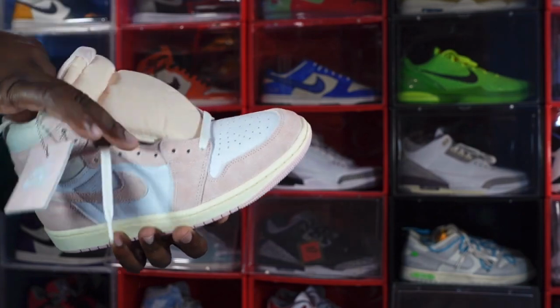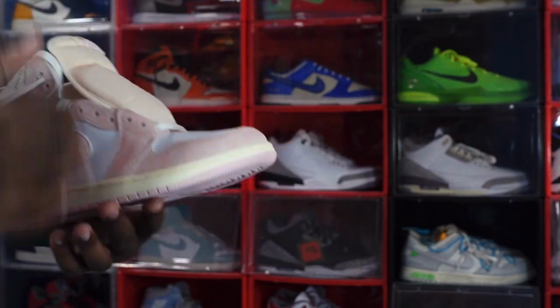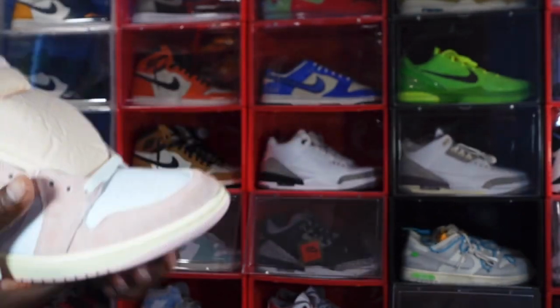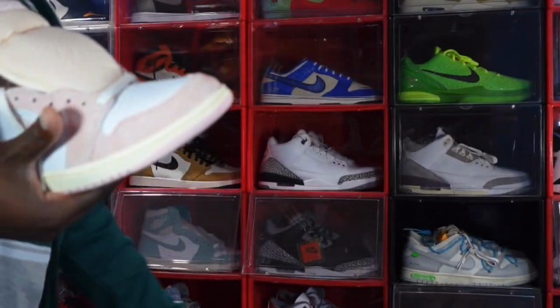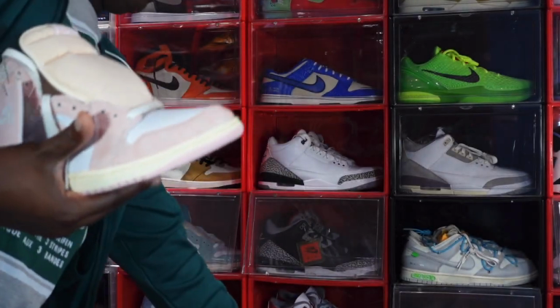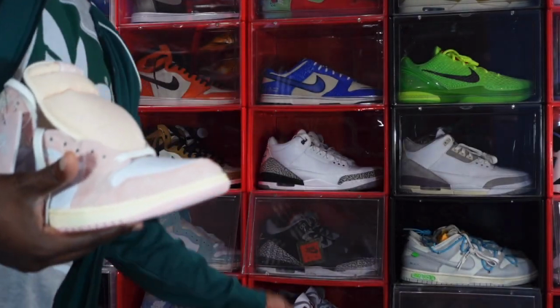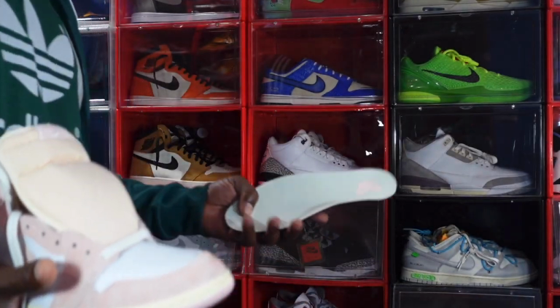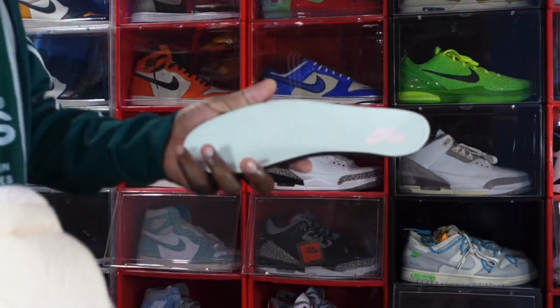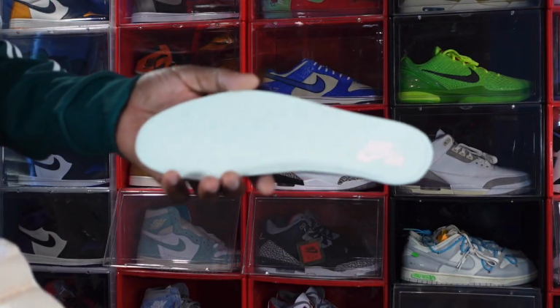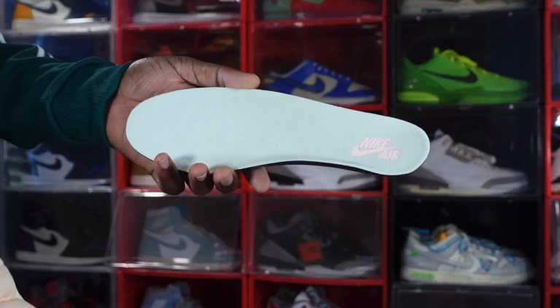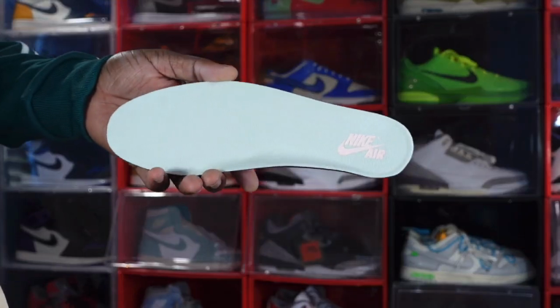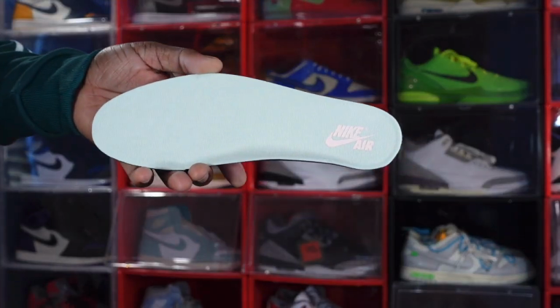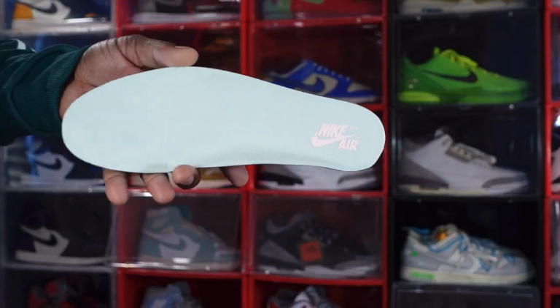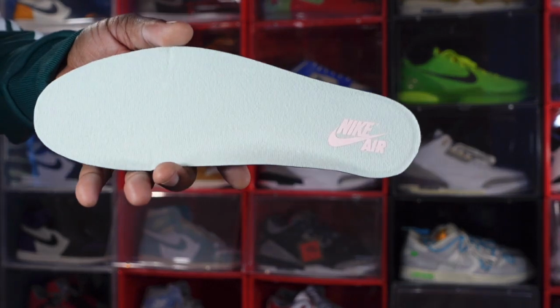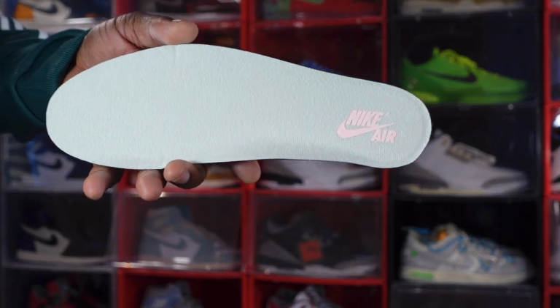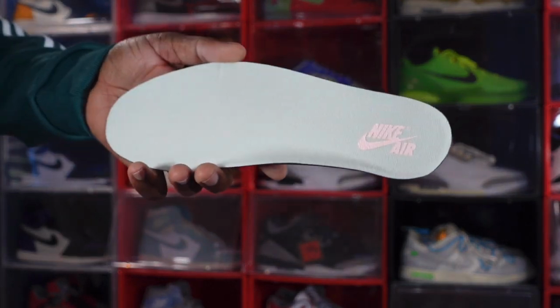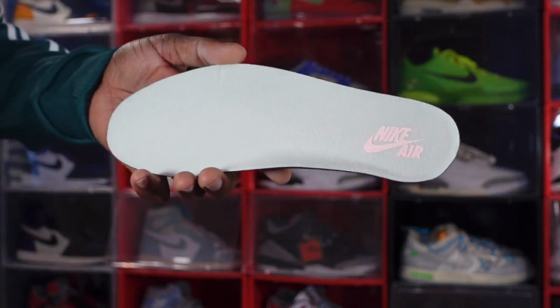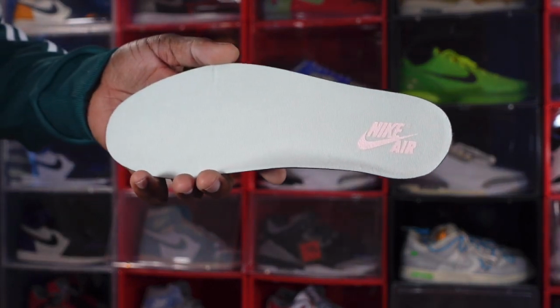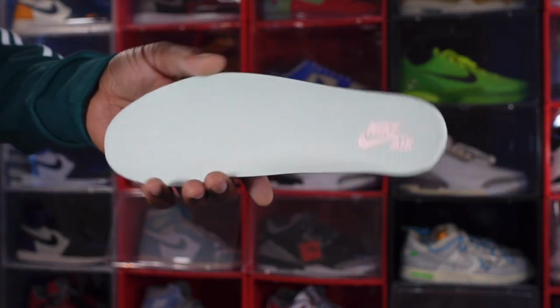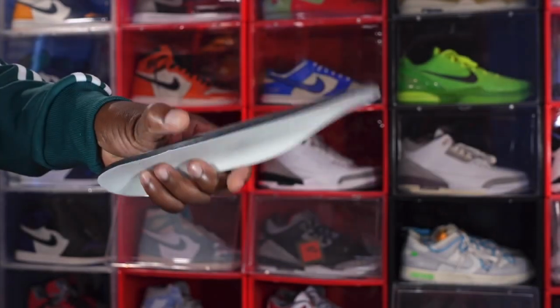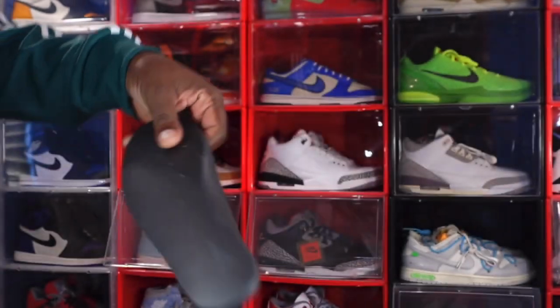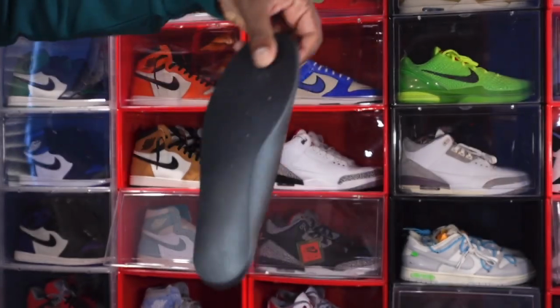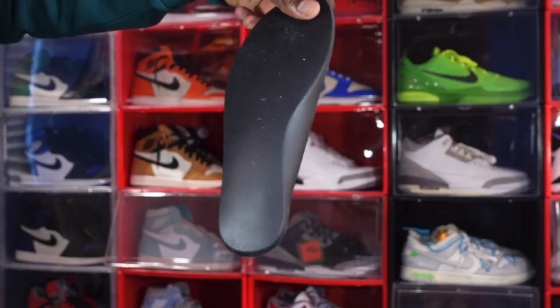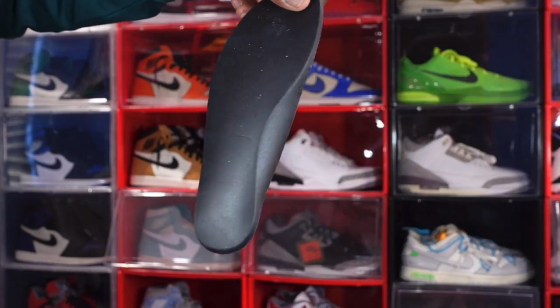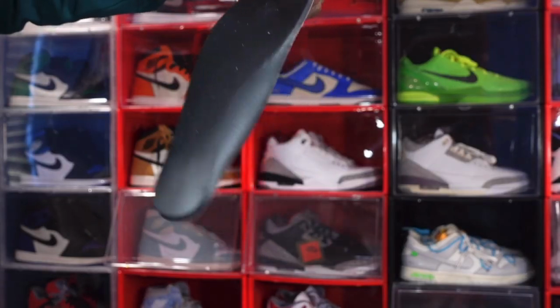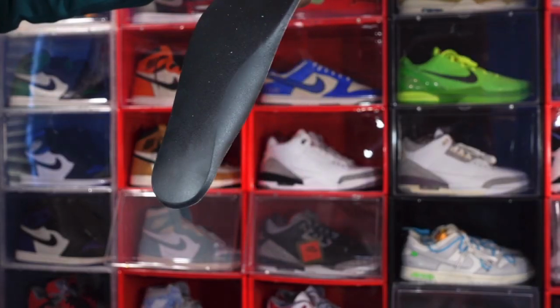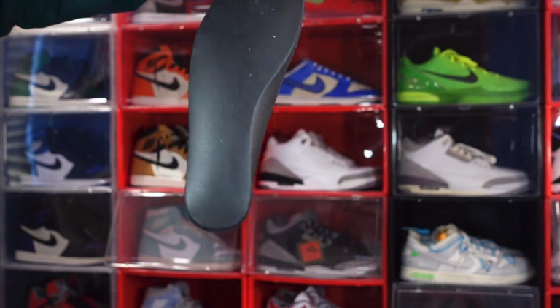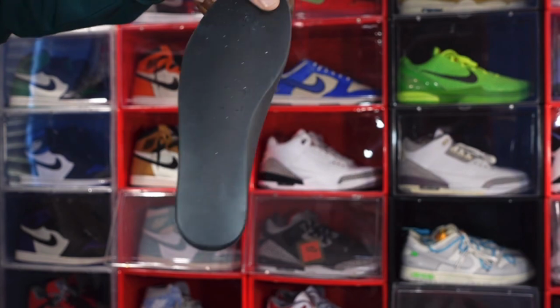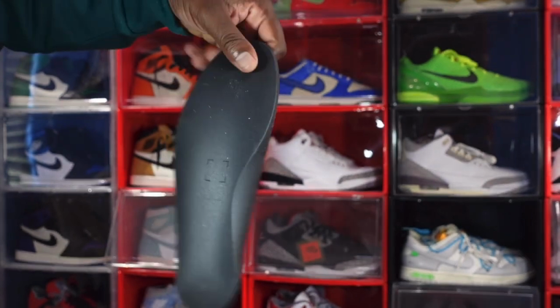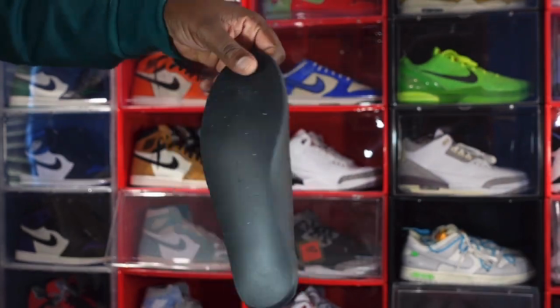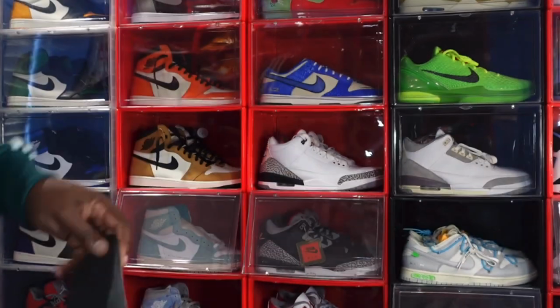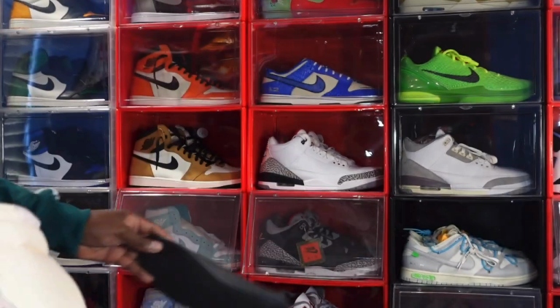You do have your insole with atmospheric Nike branding on it, and it's one of the black rubber inserts.